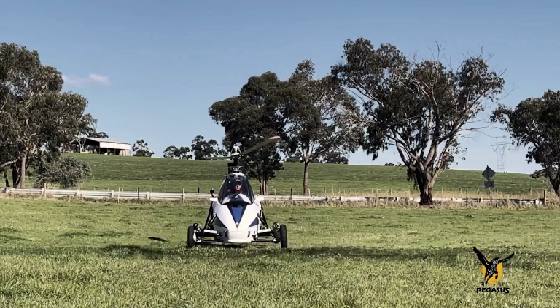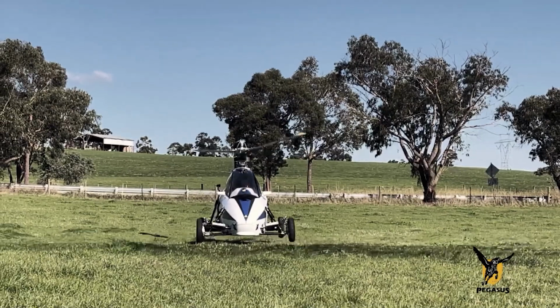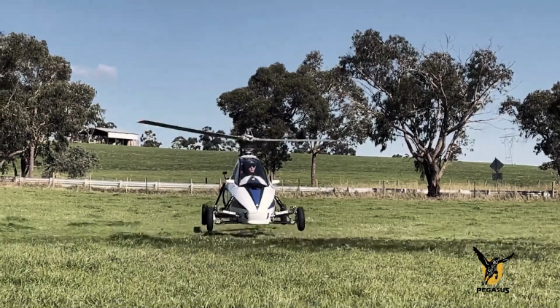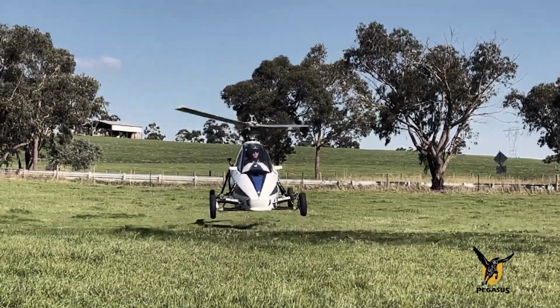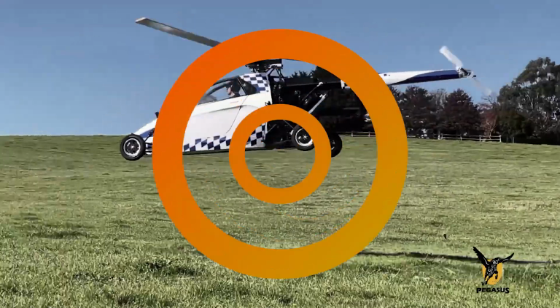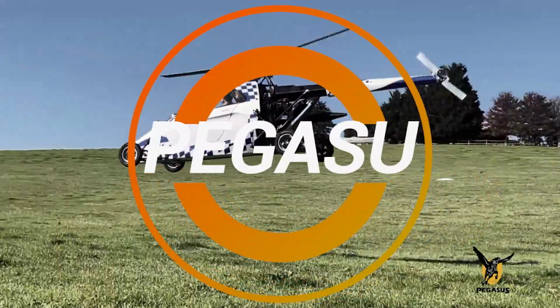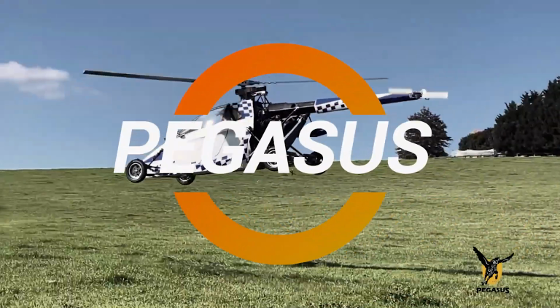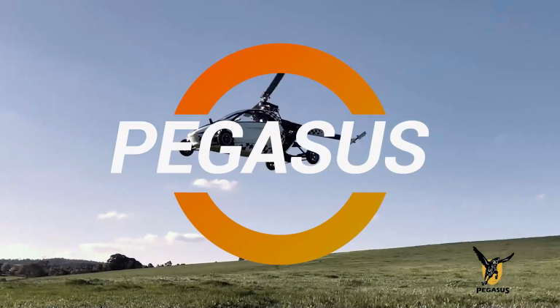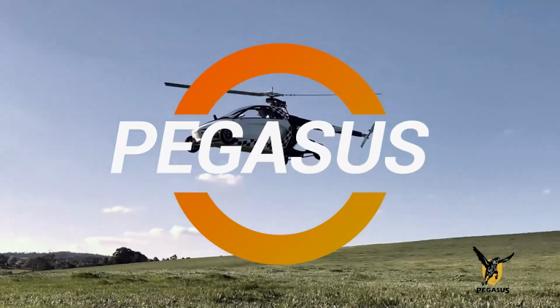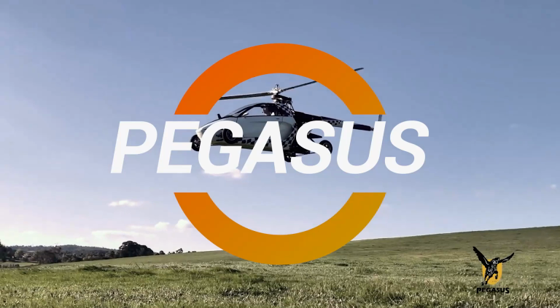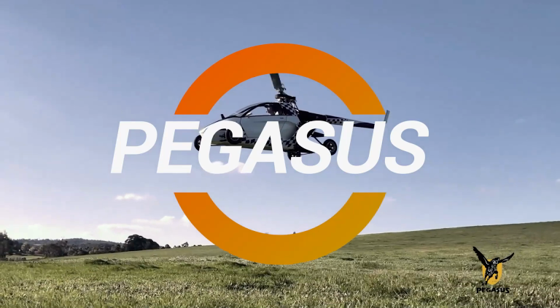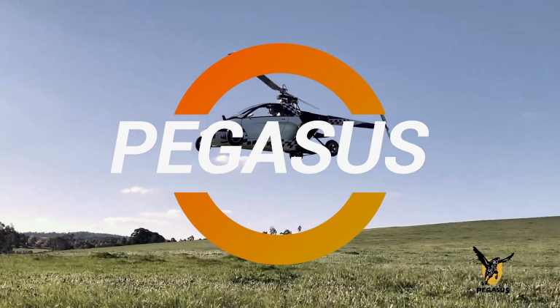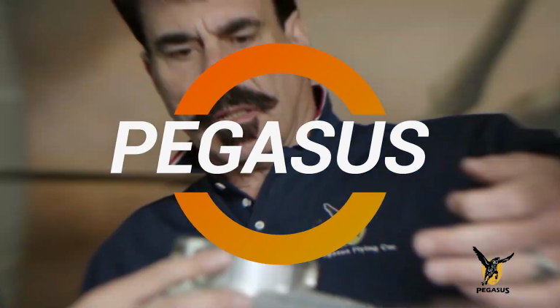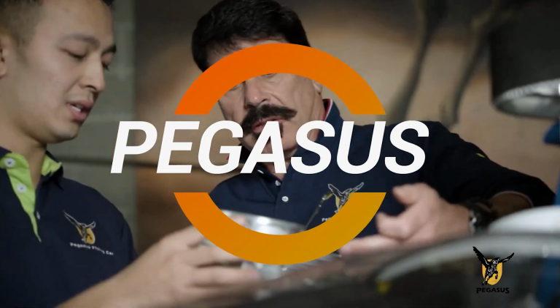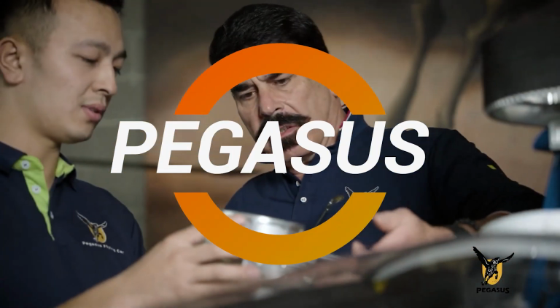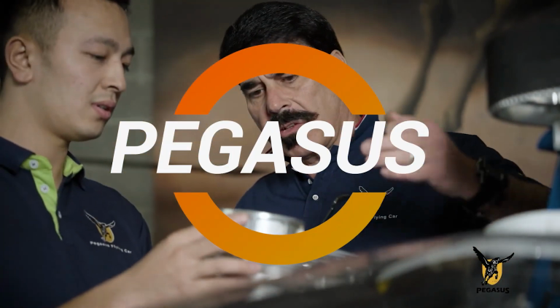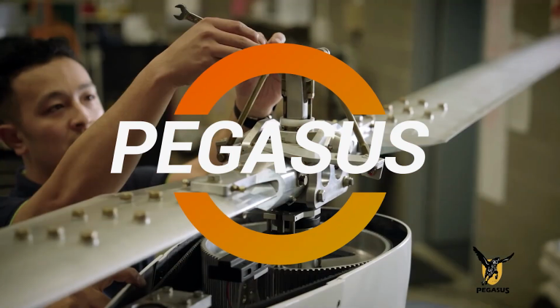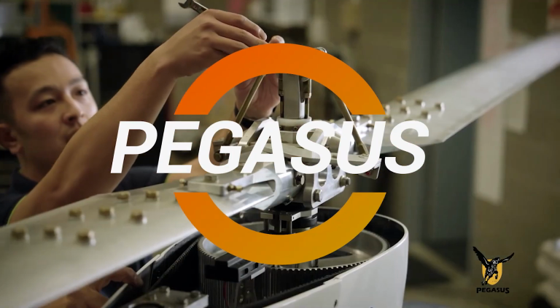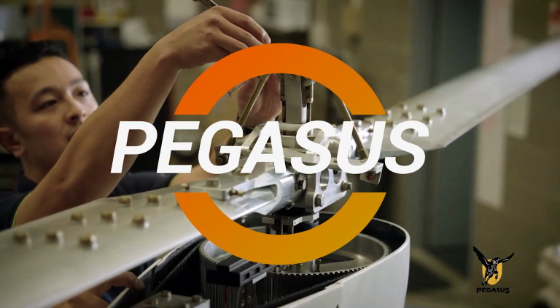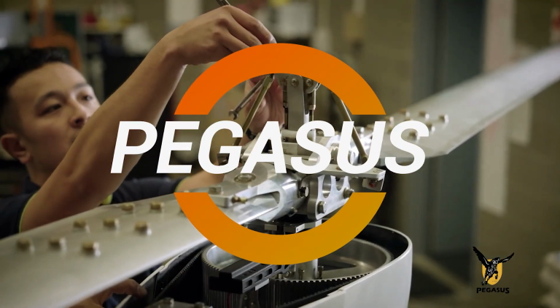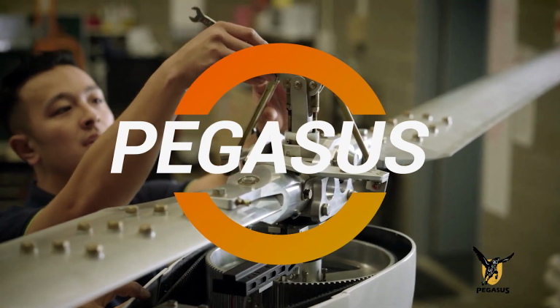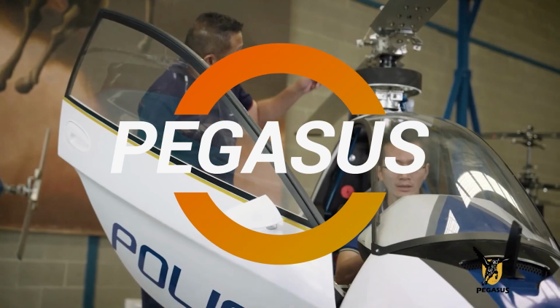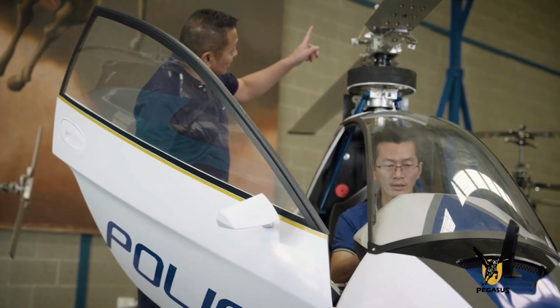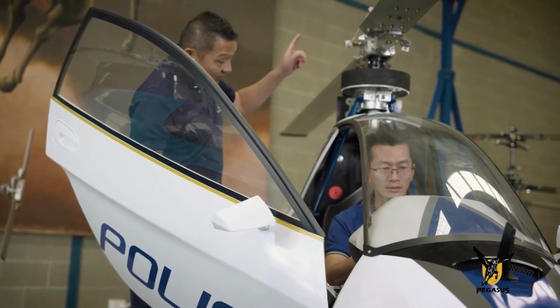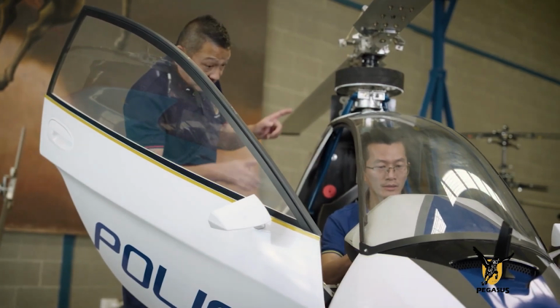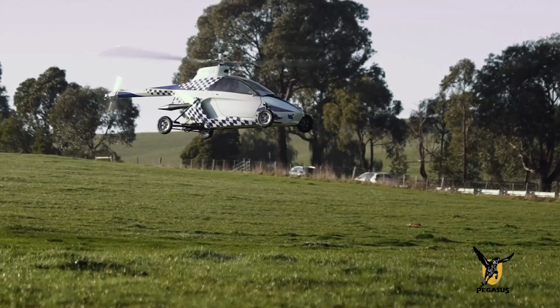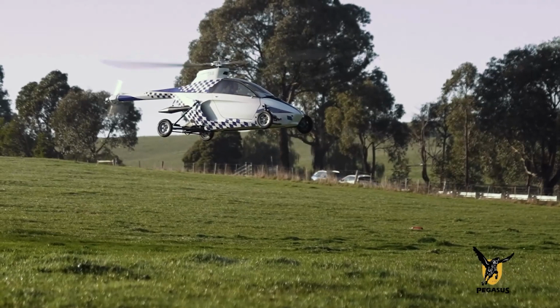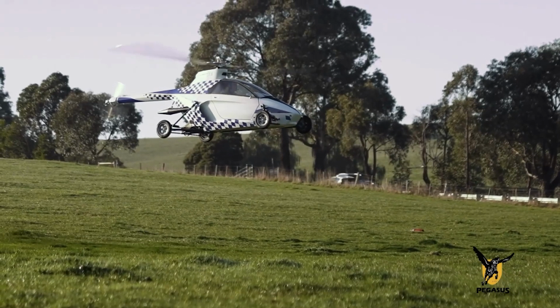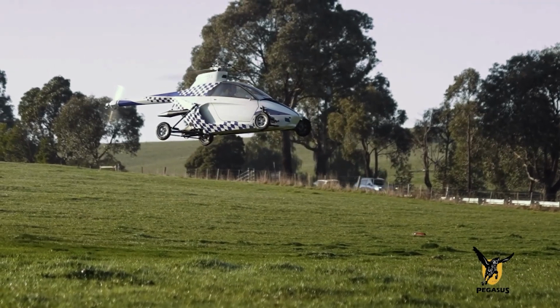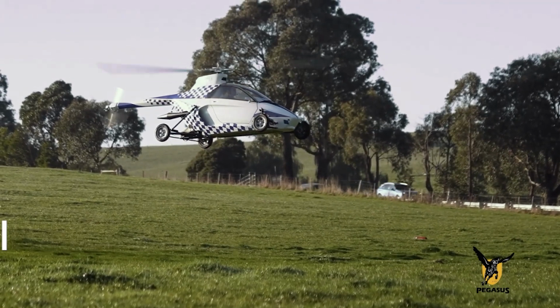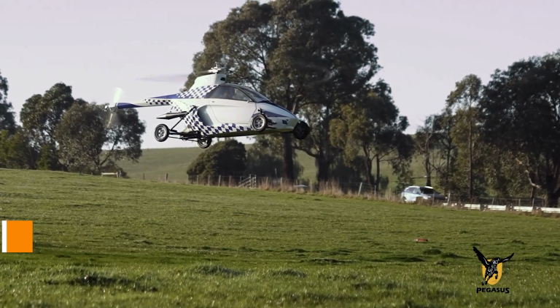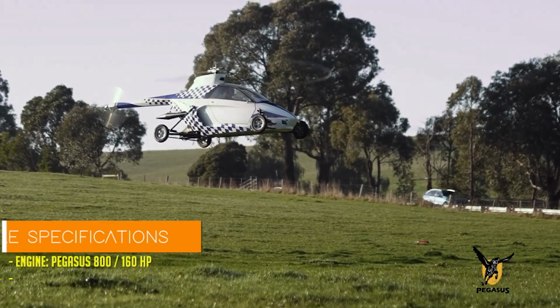Imagine parking your car in your garage, then taking off vertically from your driveway. Pegasus Aerospace Corp. has made this a reality with the revolutionary Pegasus E, the world's first truly drivable VTOL flying car.